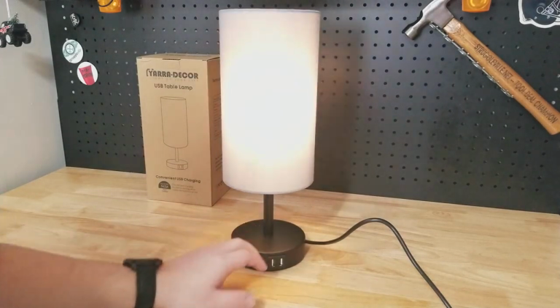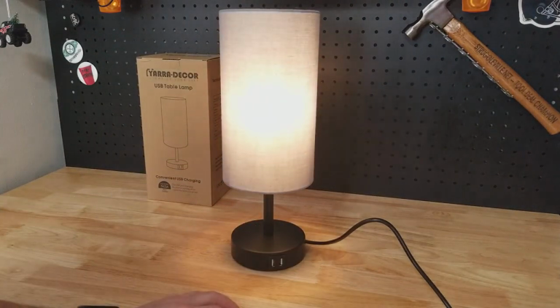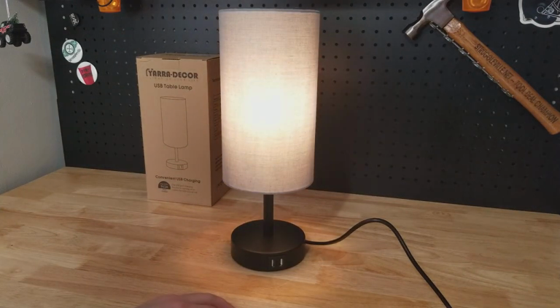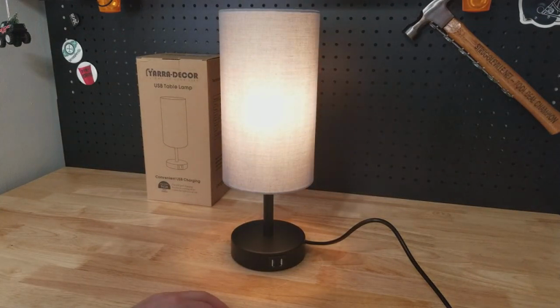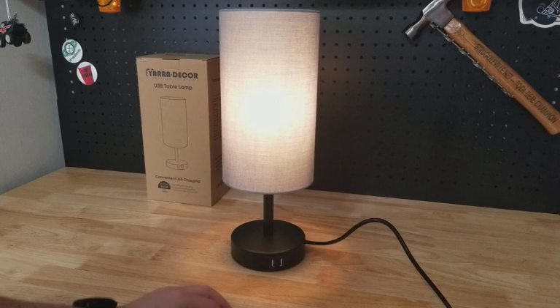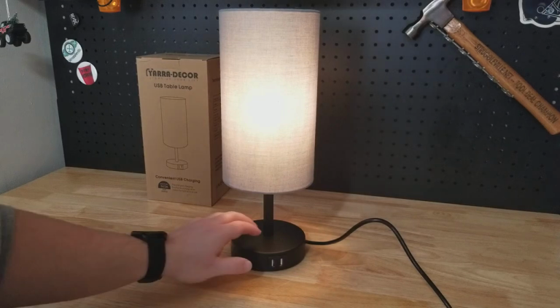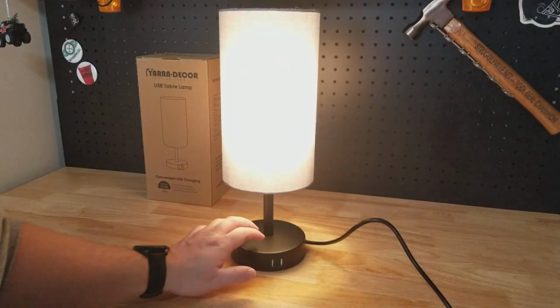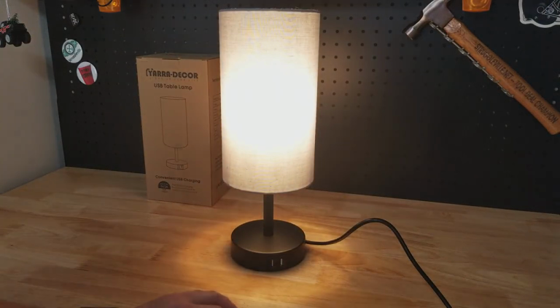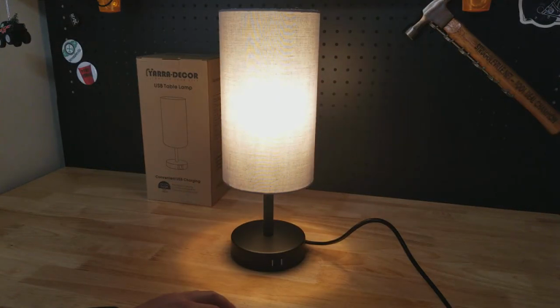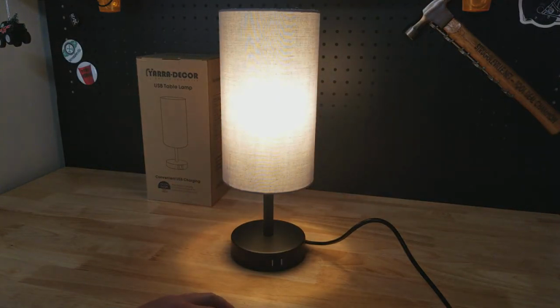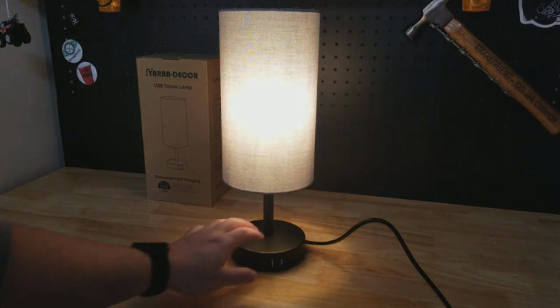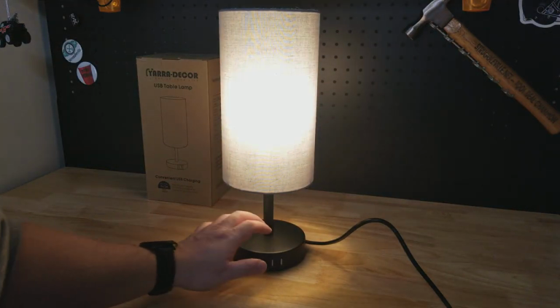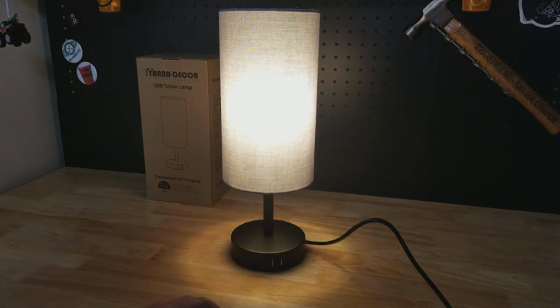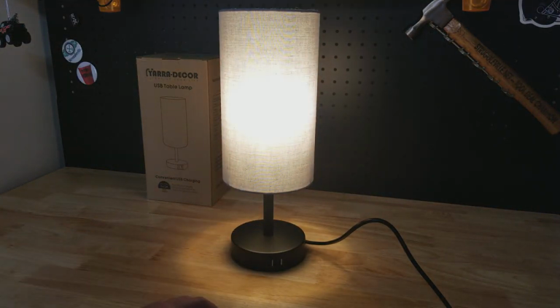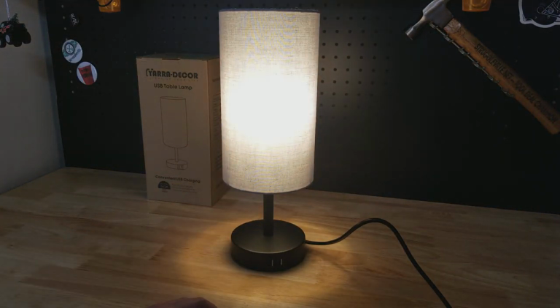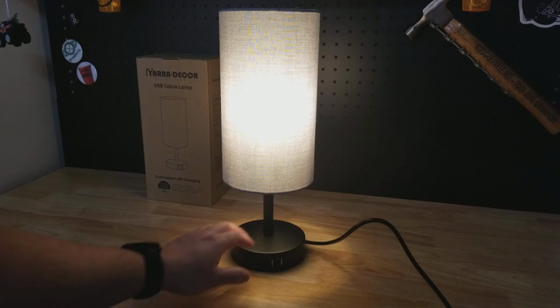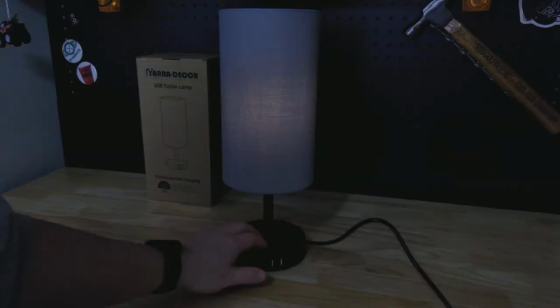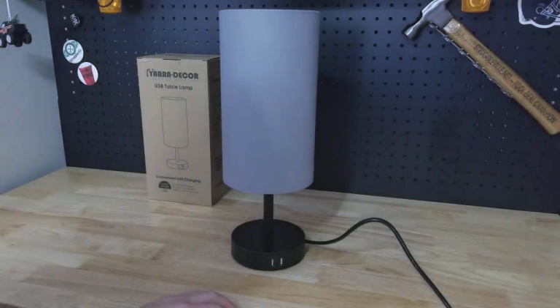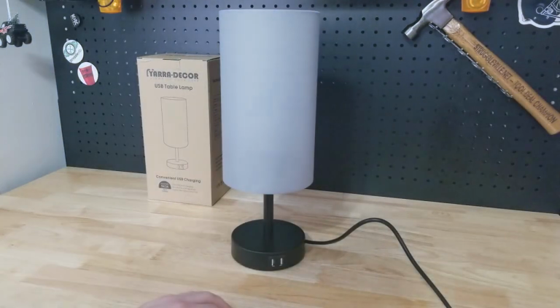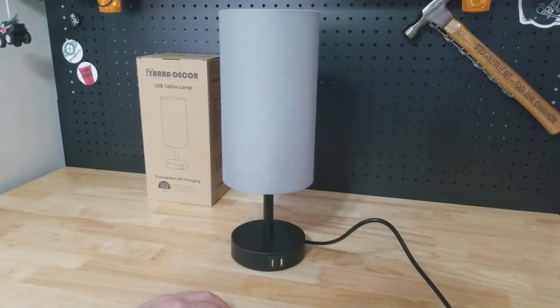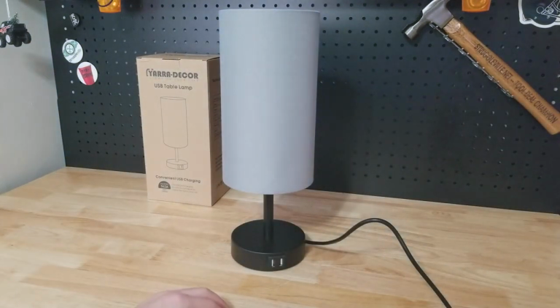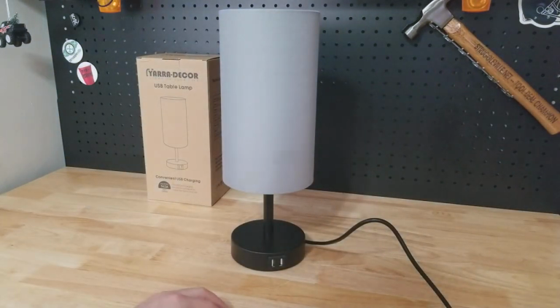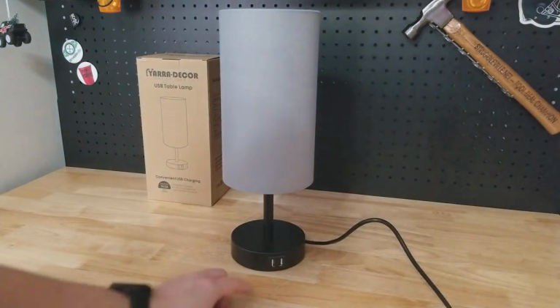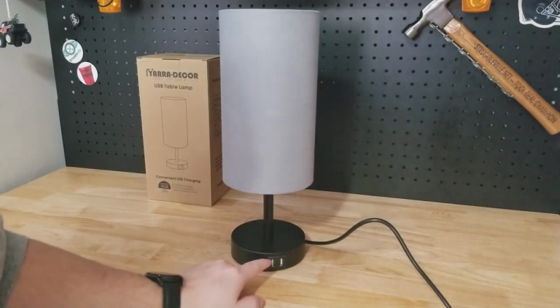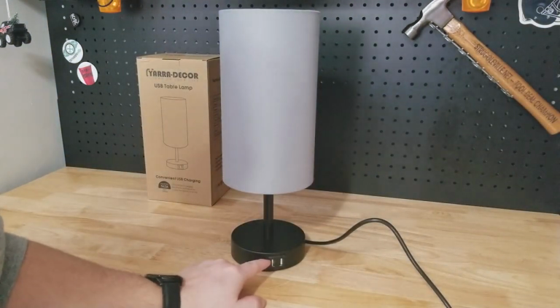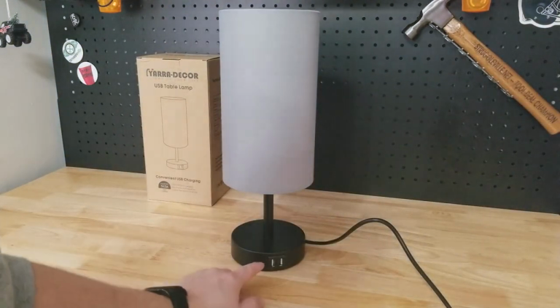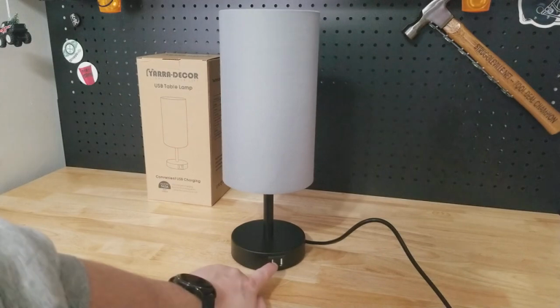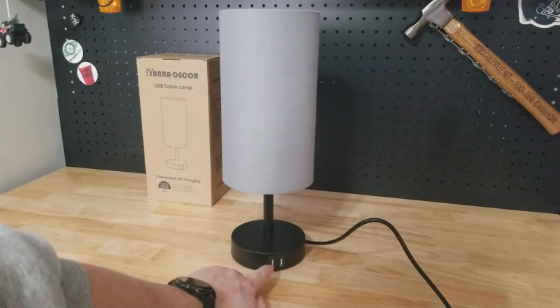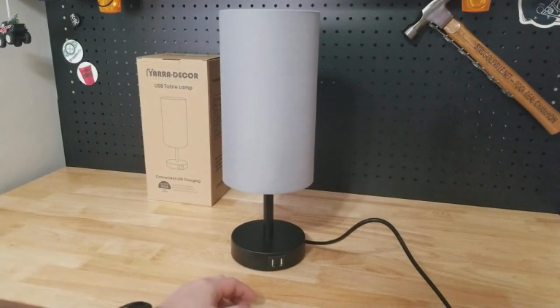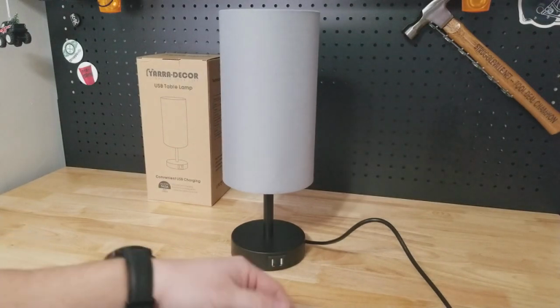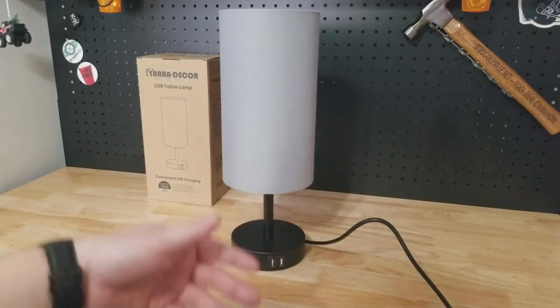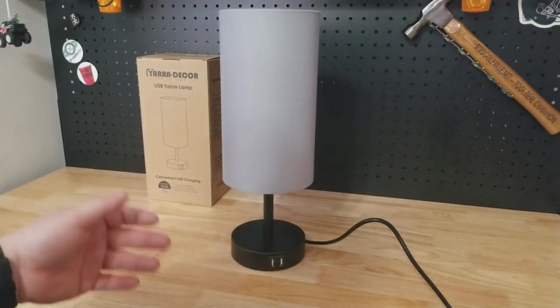Touch the base once and we're on low, twice we're on medium, a third time we're on high, and one final time to turn it off.